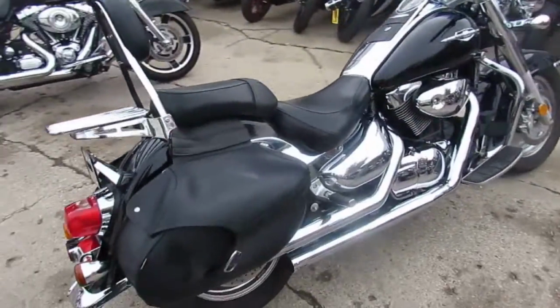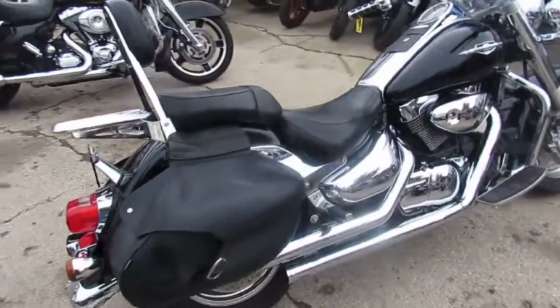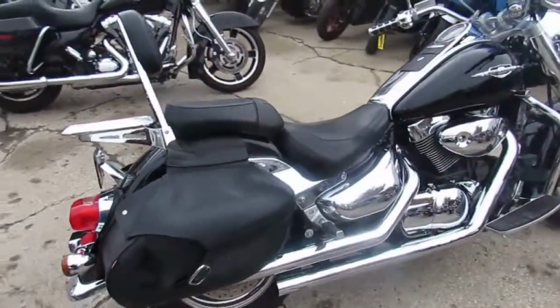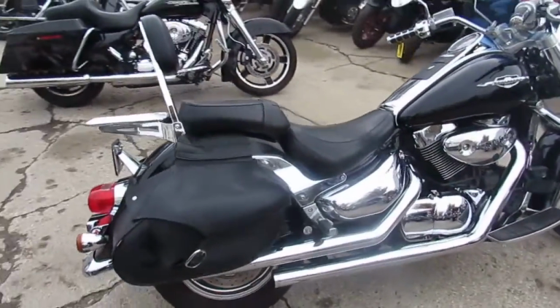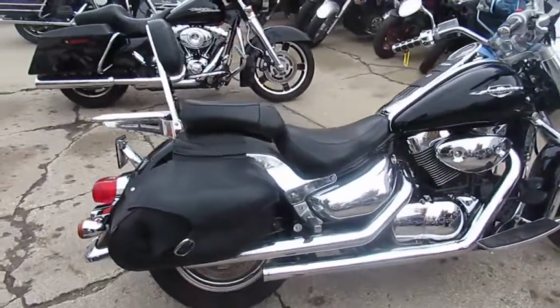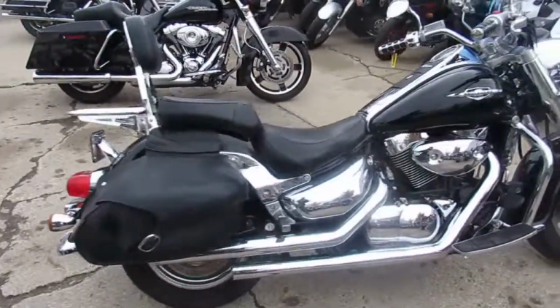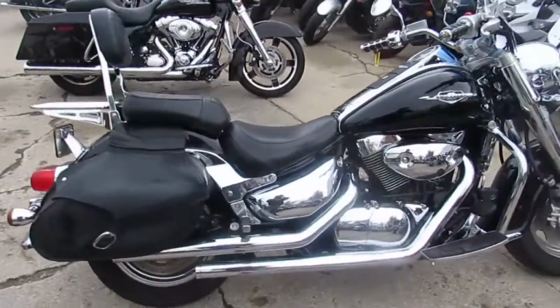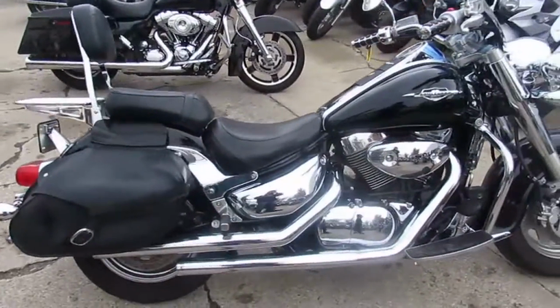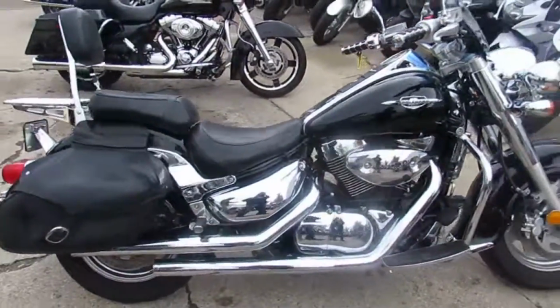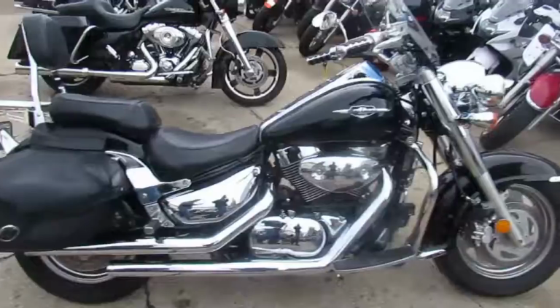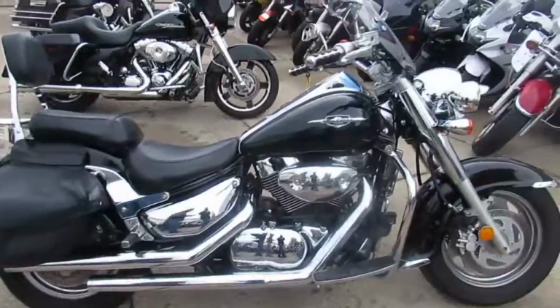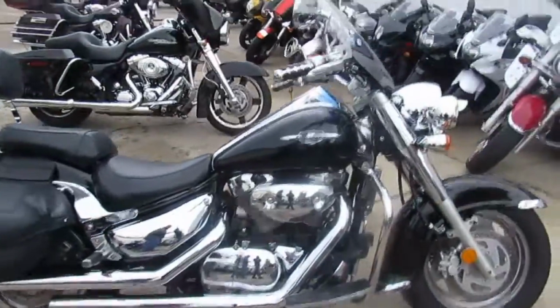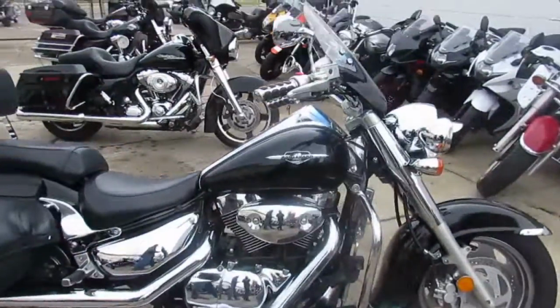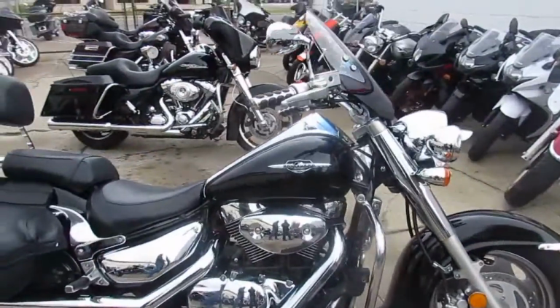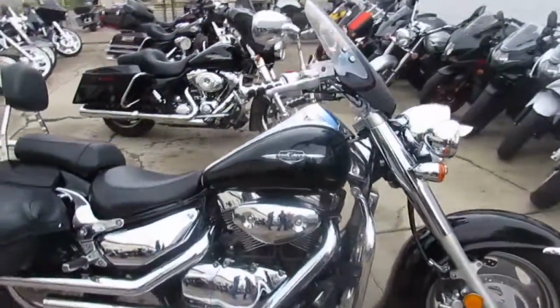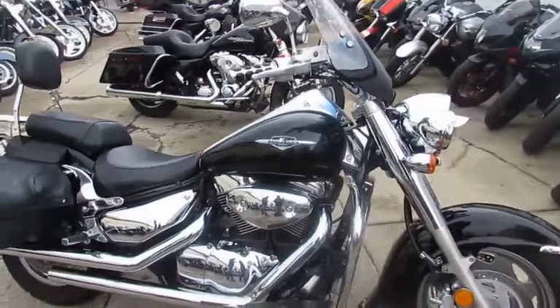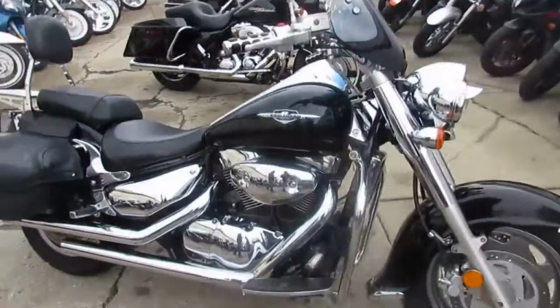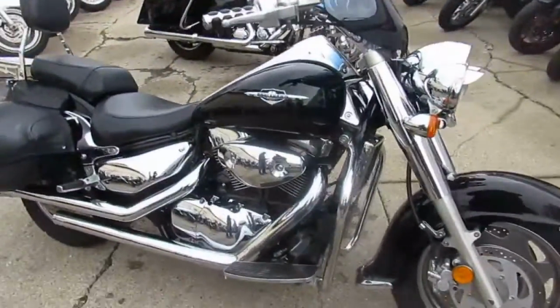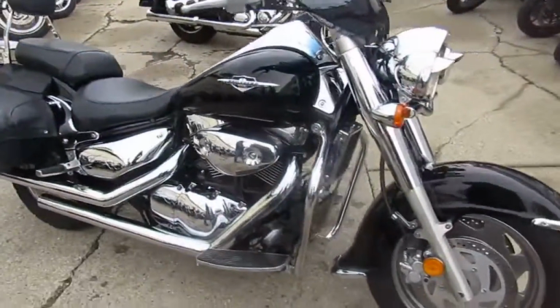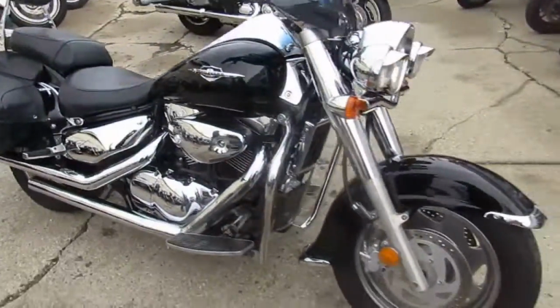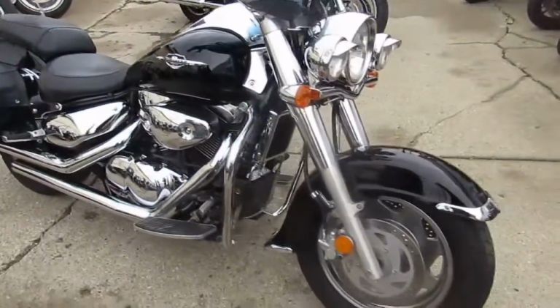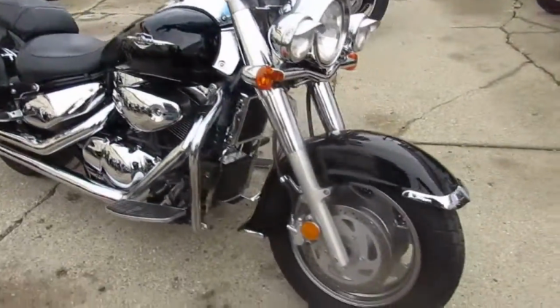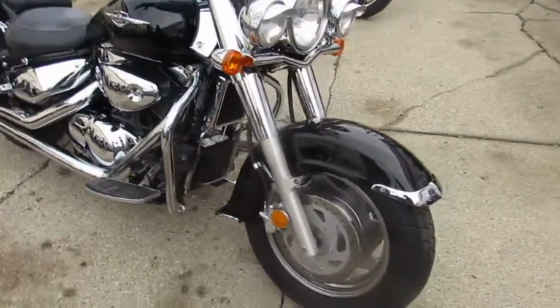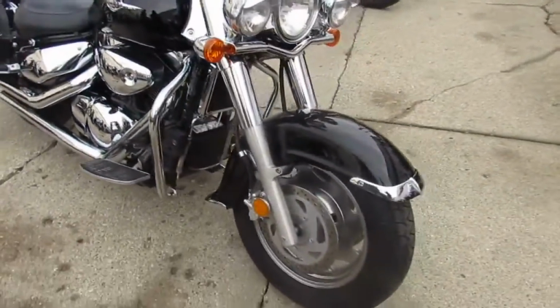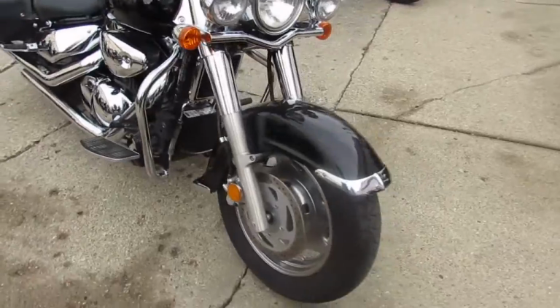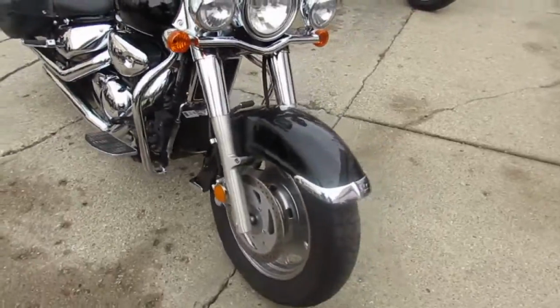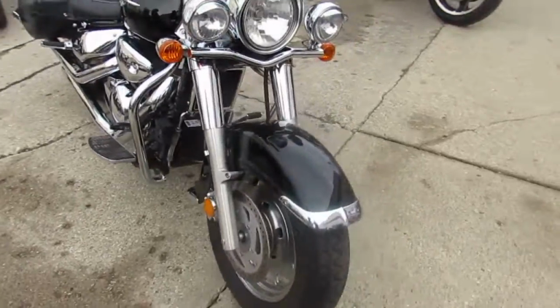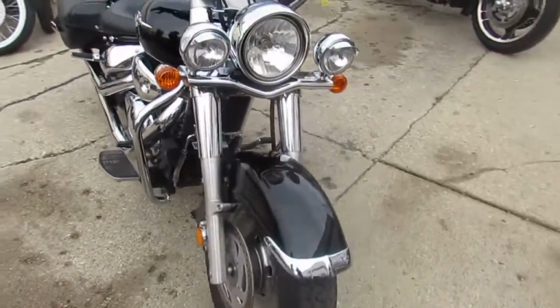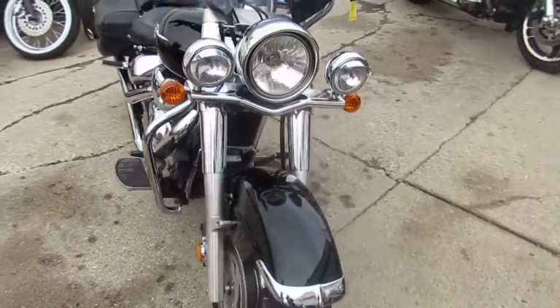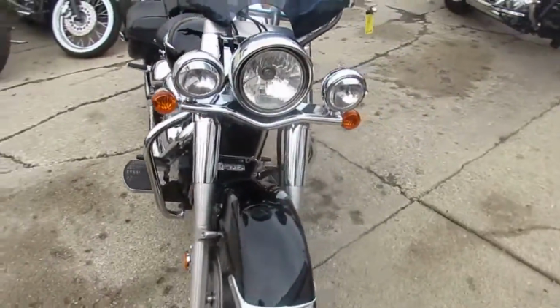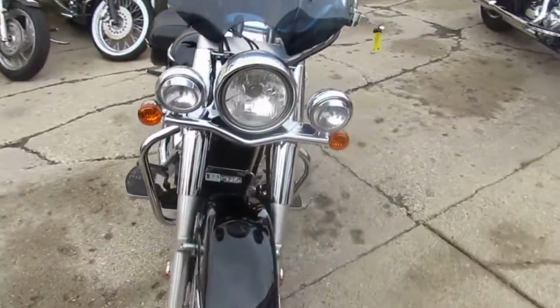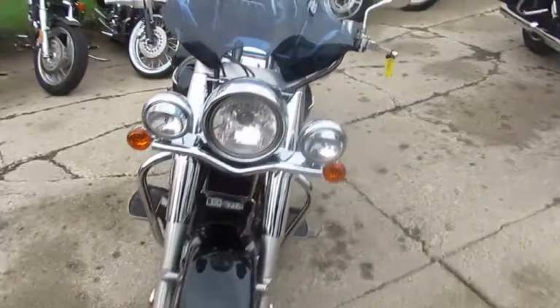The one we're doing a video on is a 2007 Suzuki Boulevard C90. We got this thing priced right, will not be here long fellas — $39.99 — it's the big bore 1500cc cruiser with all the extras.